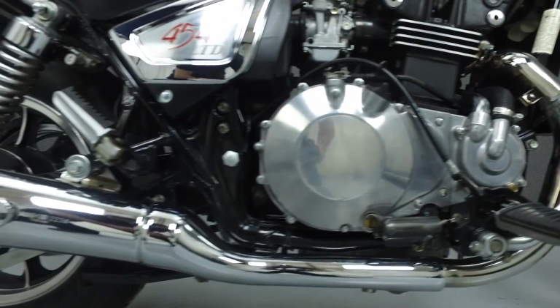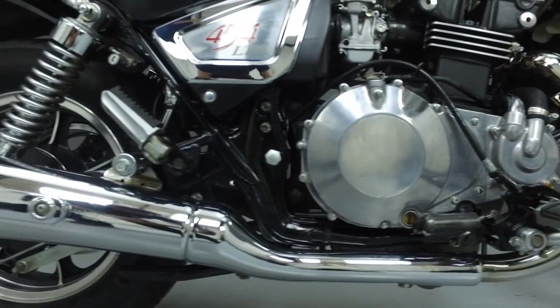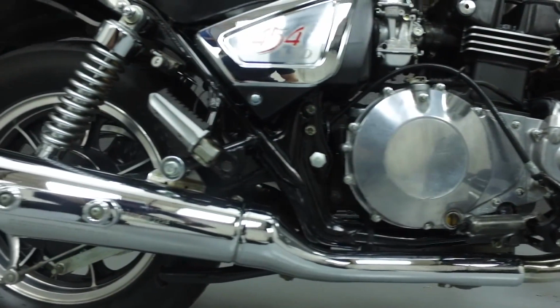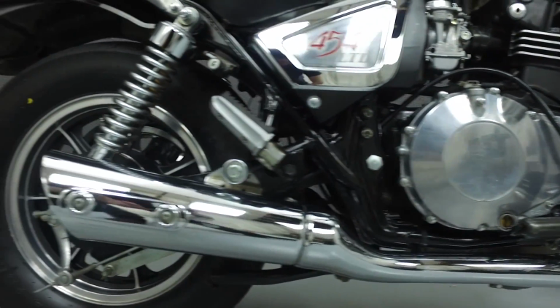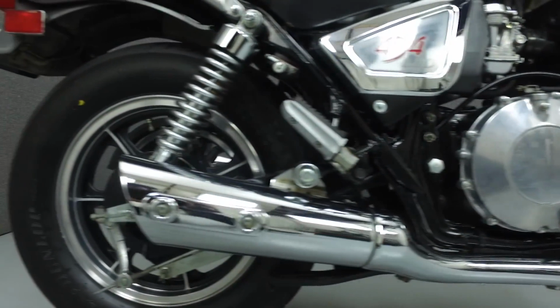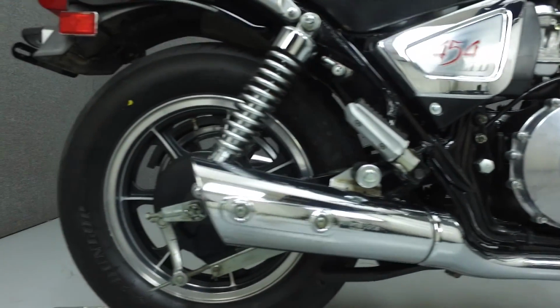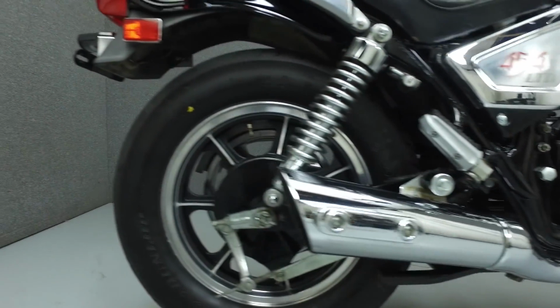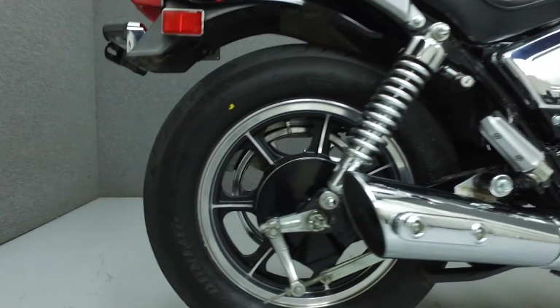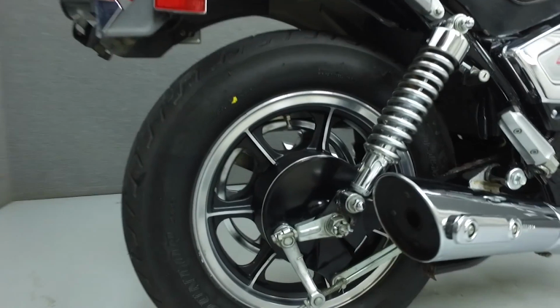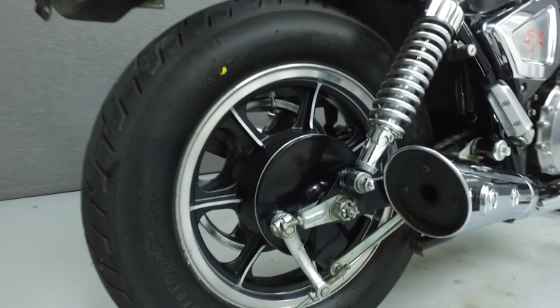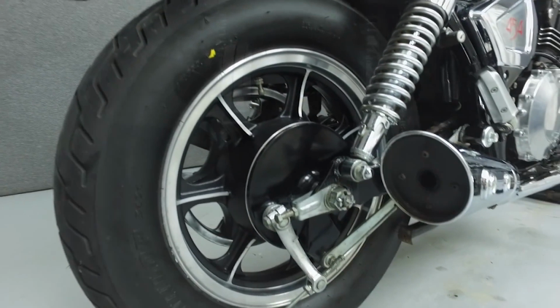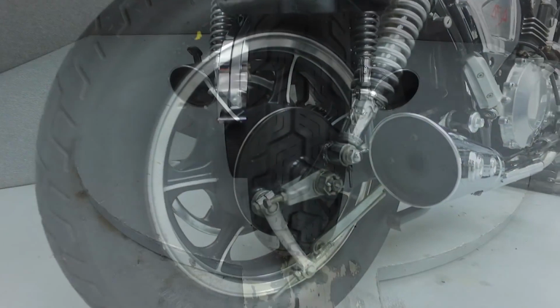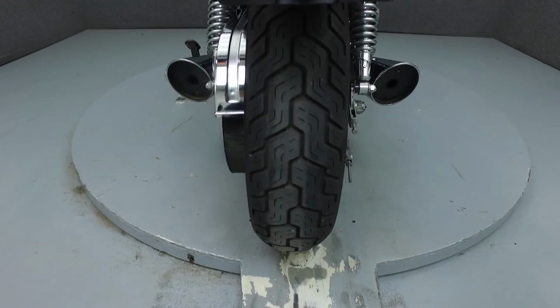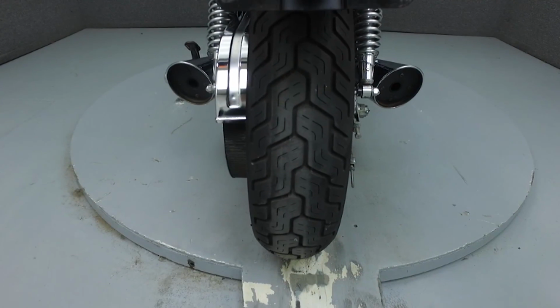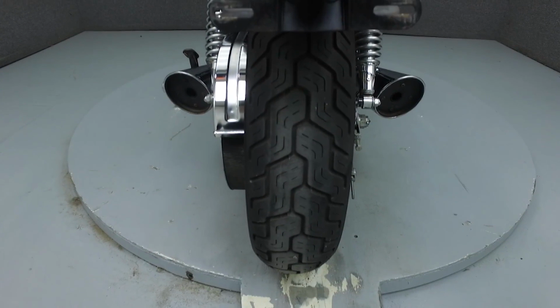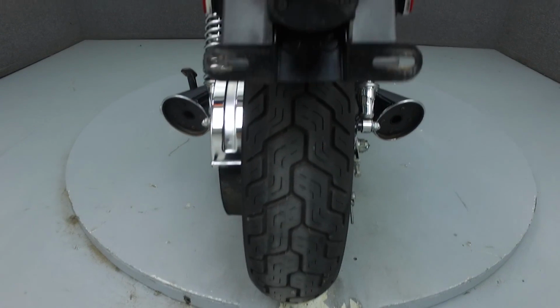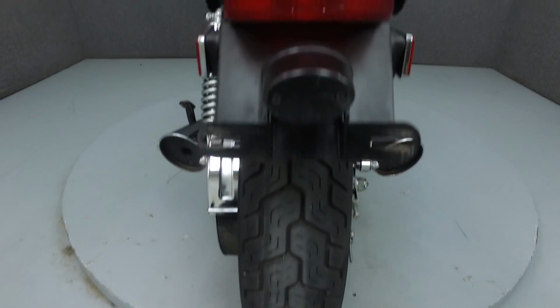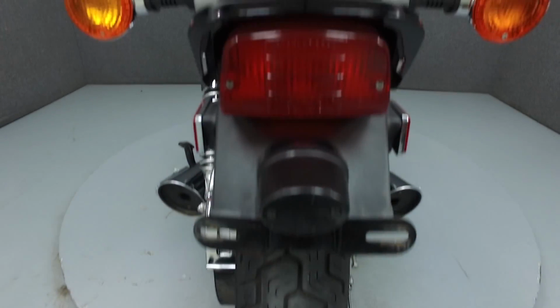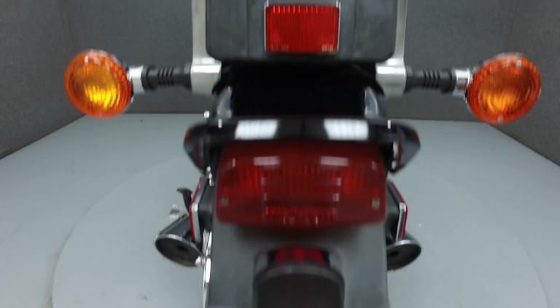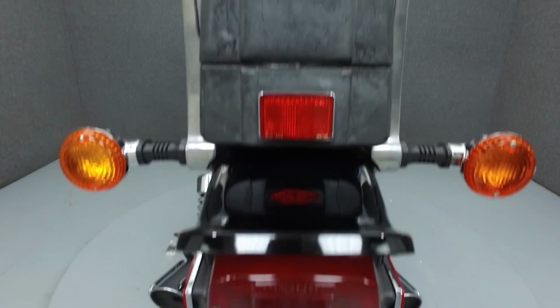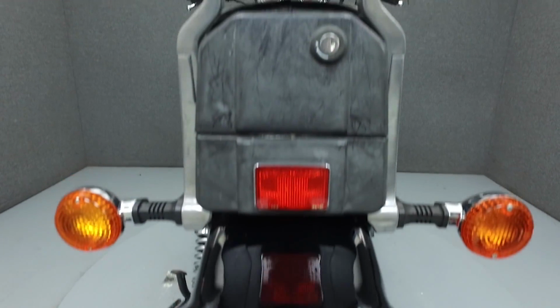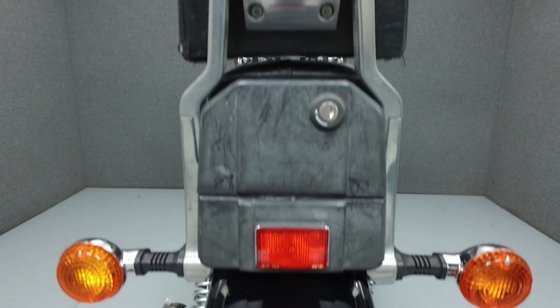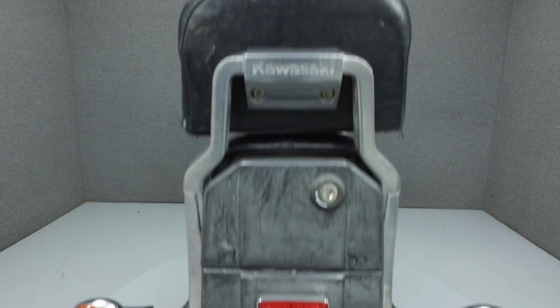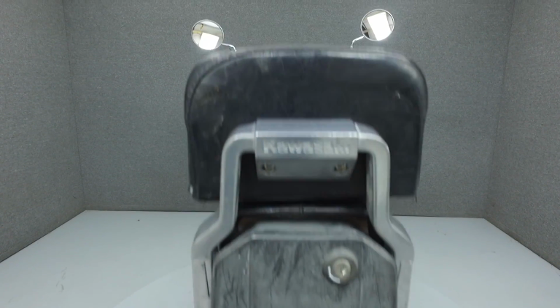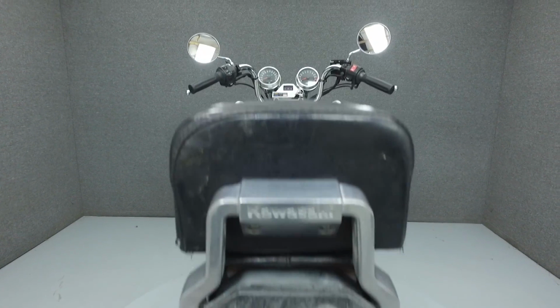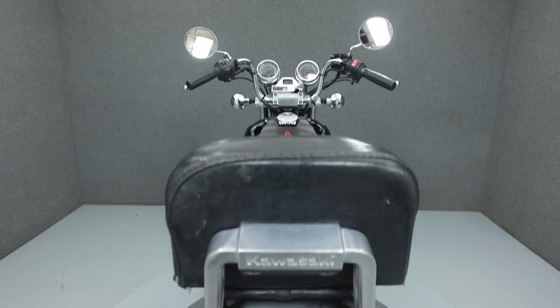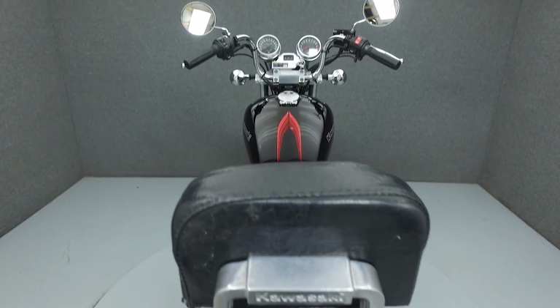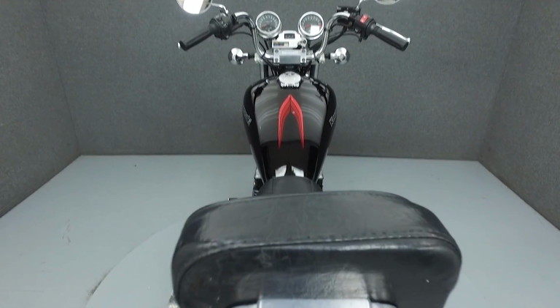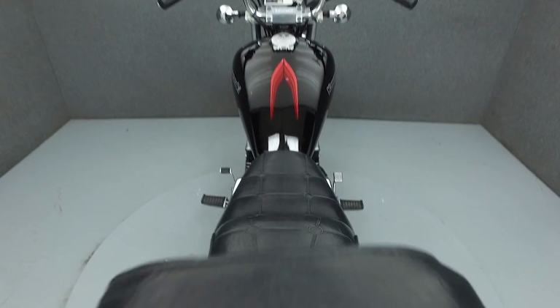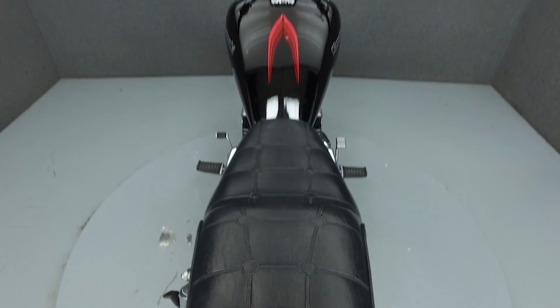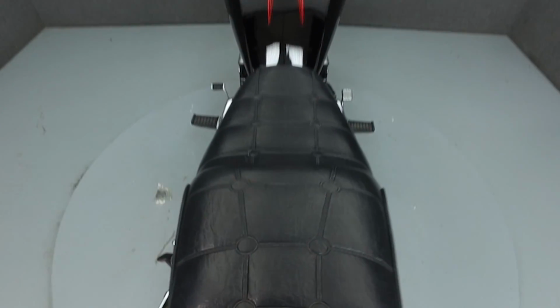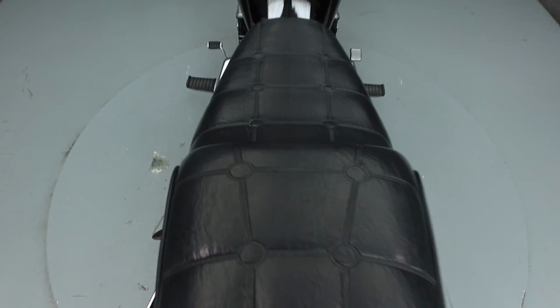We've also purchased a CycleChex vehicle history report. You can view this report by clicking on the link on the right side of the screen. If you have any questions about this vehicle or would like to learn more about our purchase process, contact our sales staff using the number provided at the end of the video.